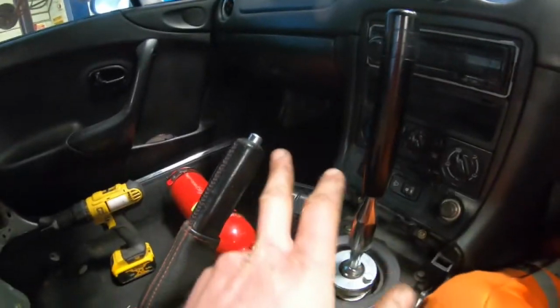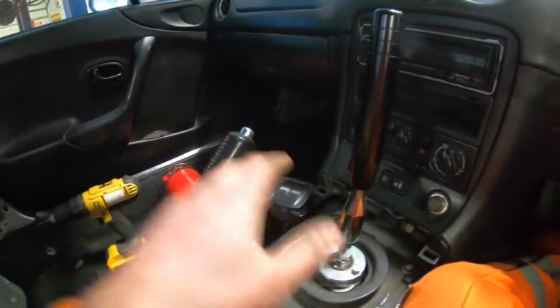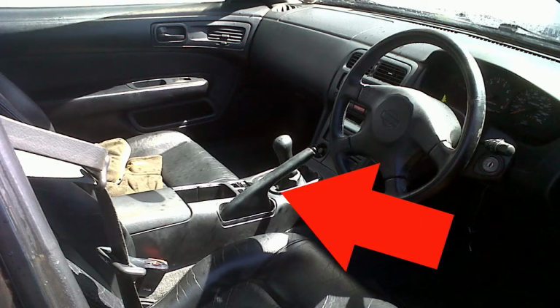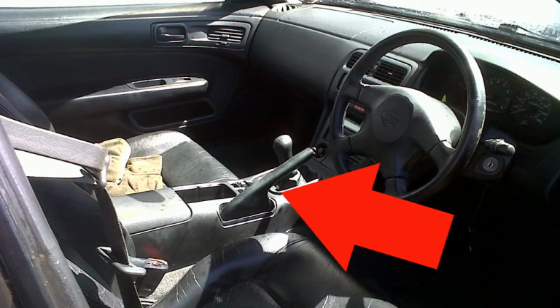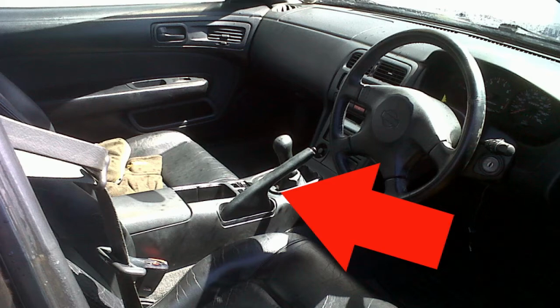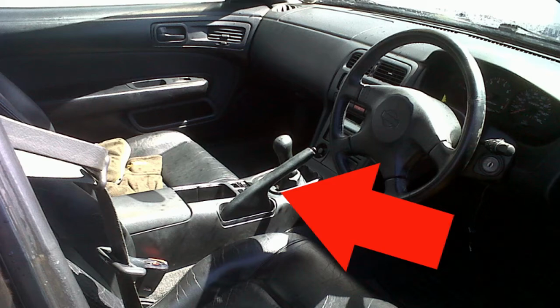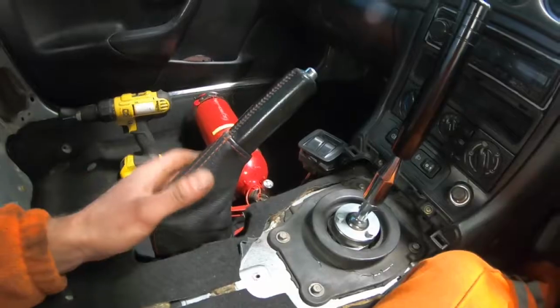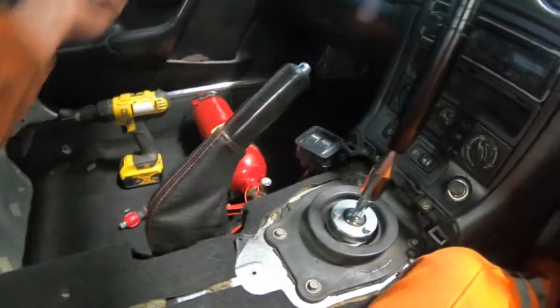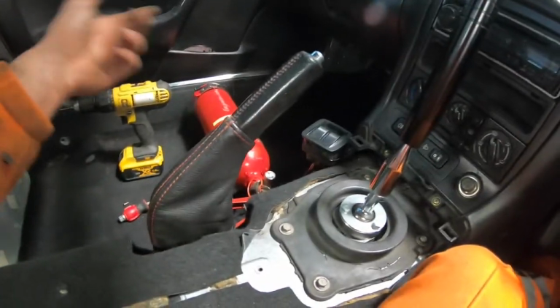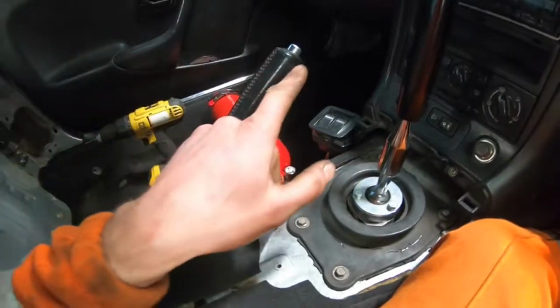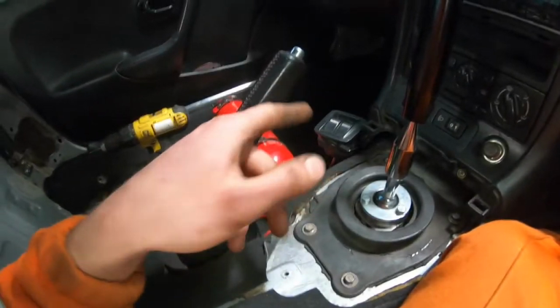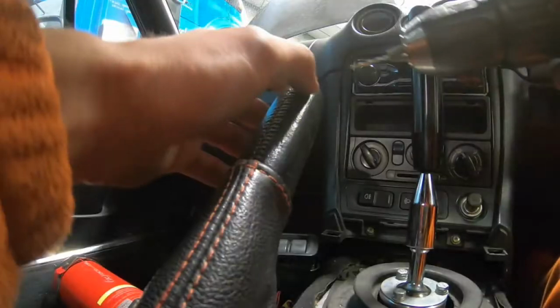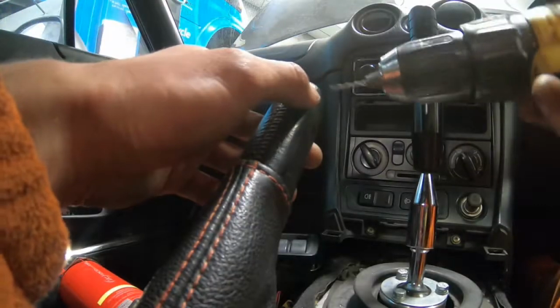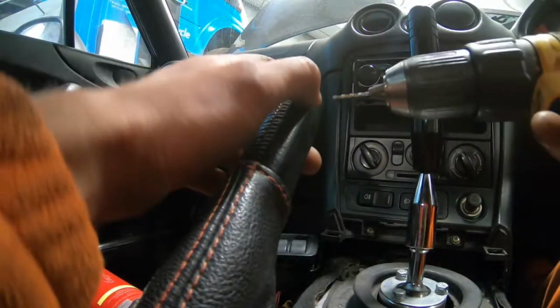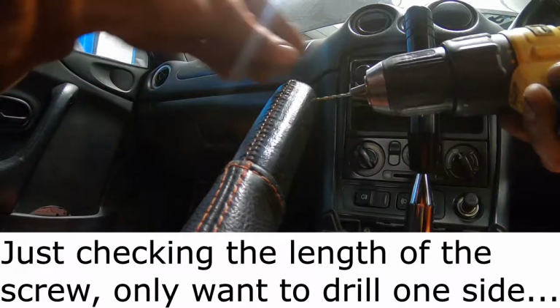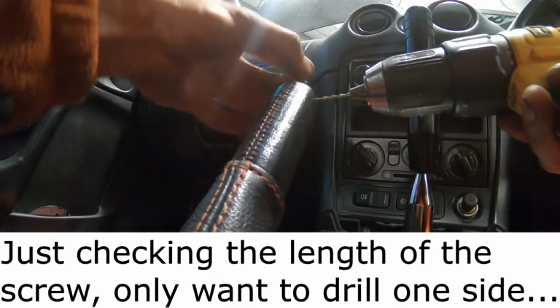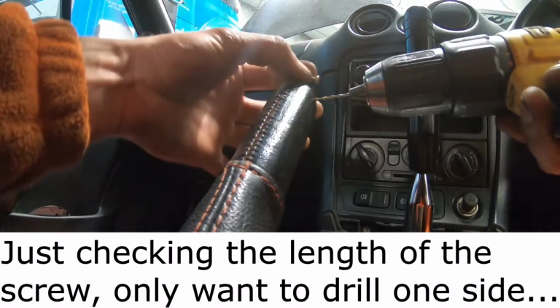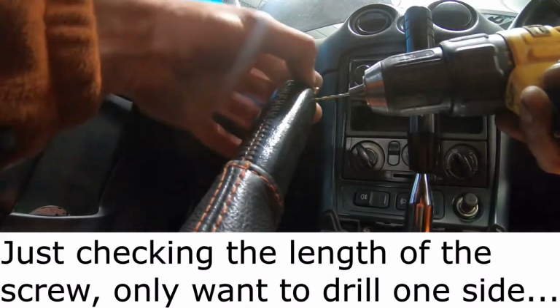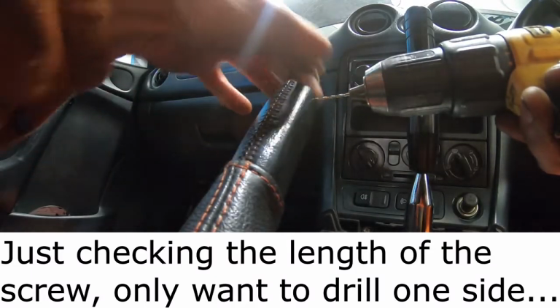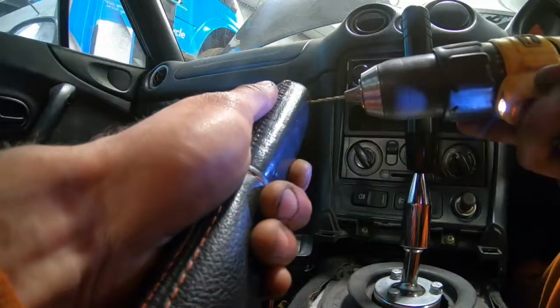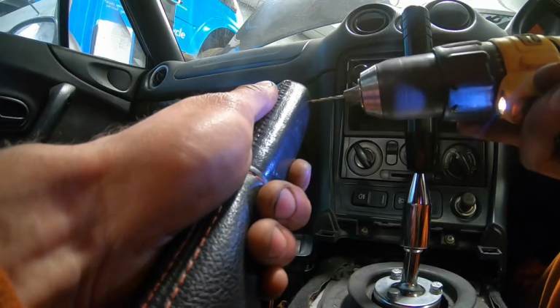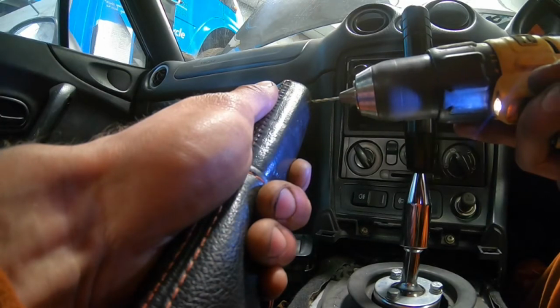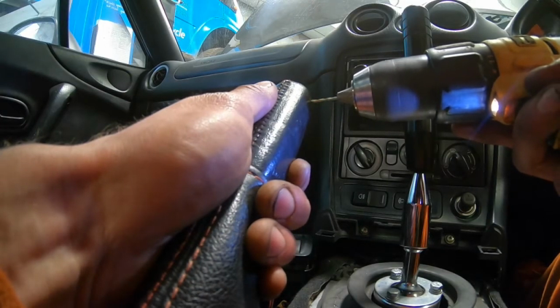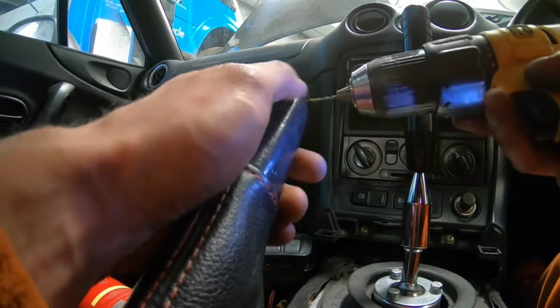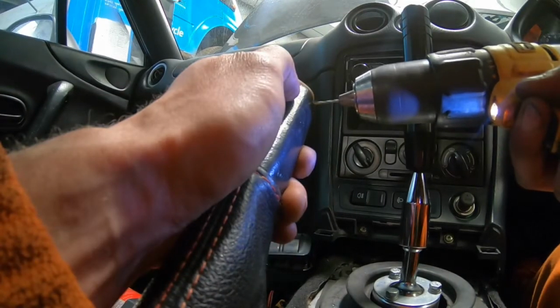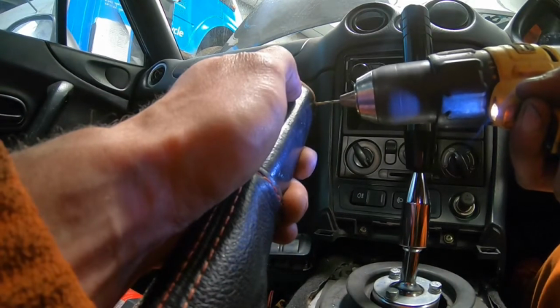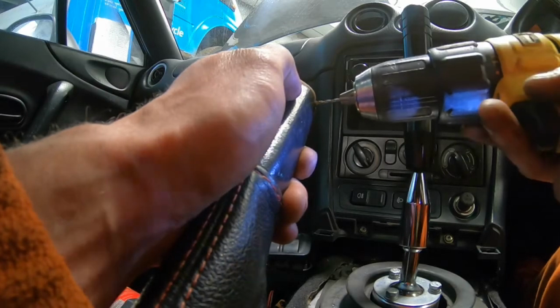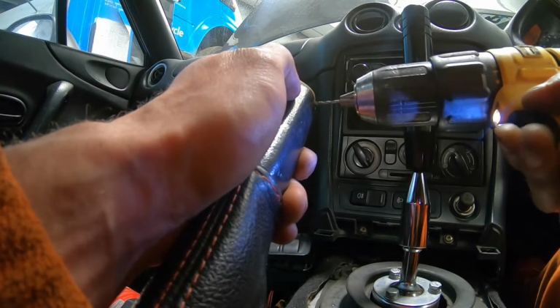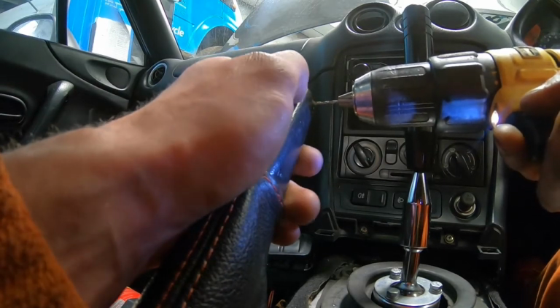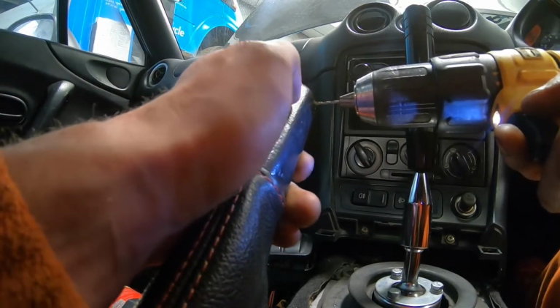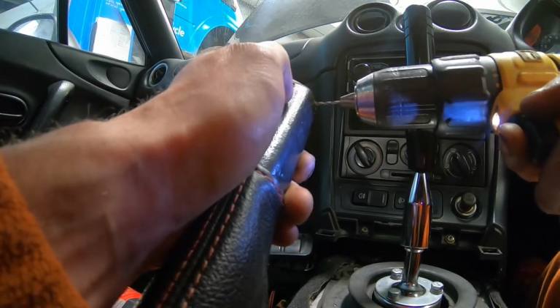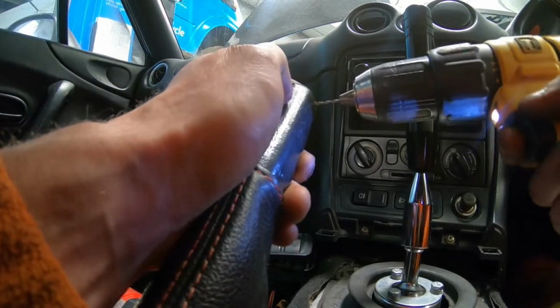On some models if you had a plastic cover up over here you could take that cover off. I'm not particularly worried. Be careful not to drill your finger — that is very easily done doing this.